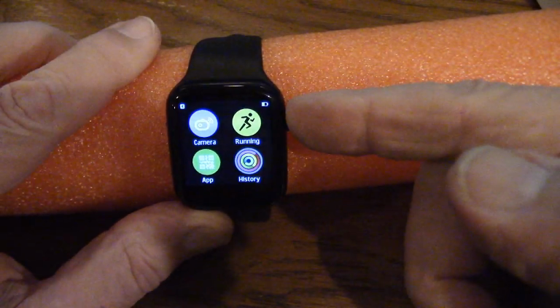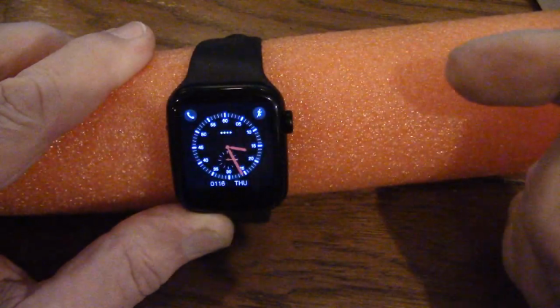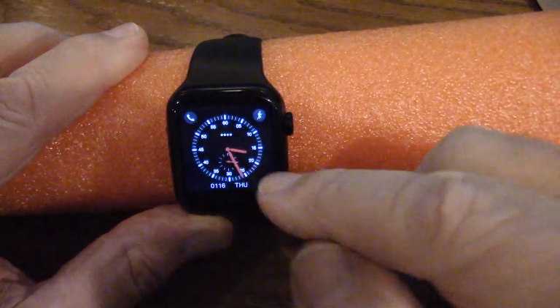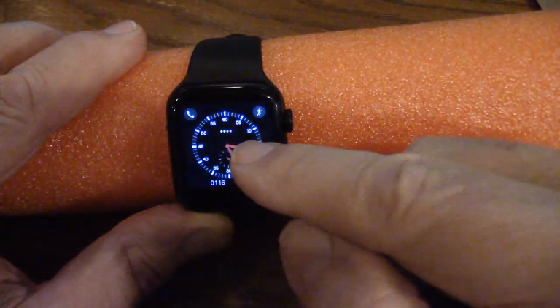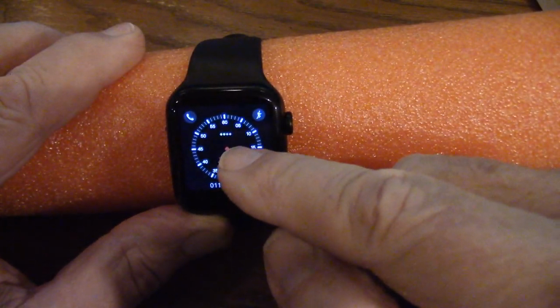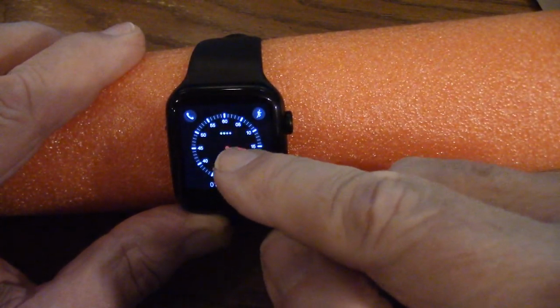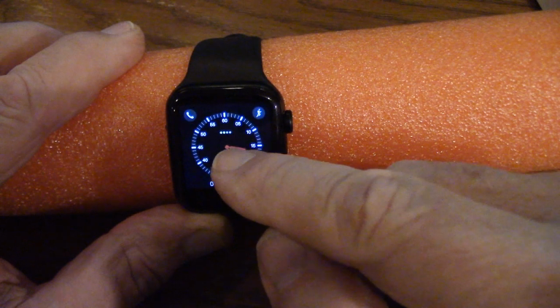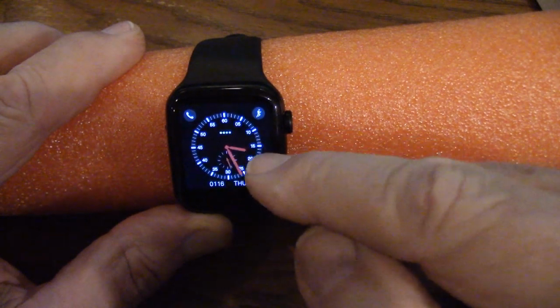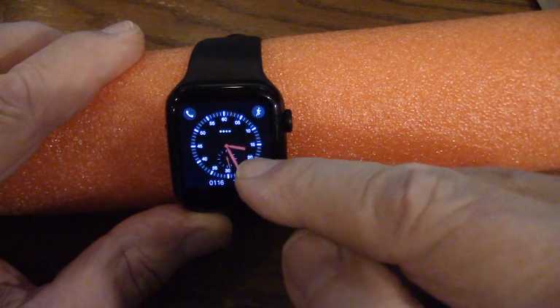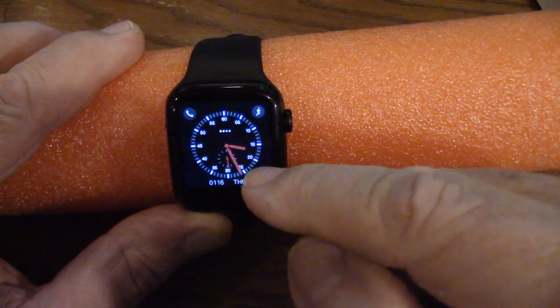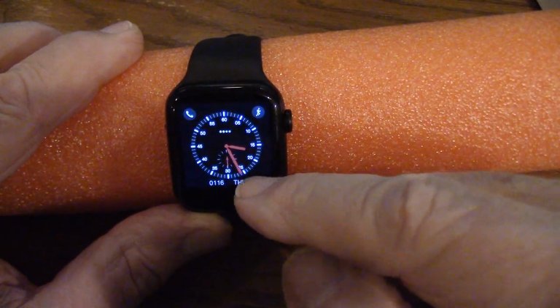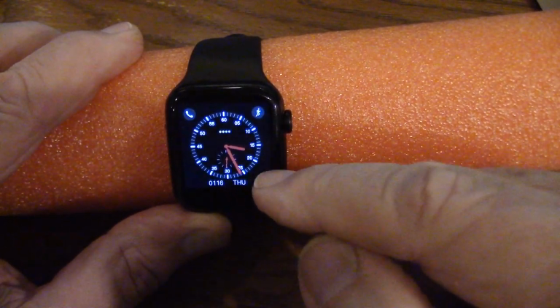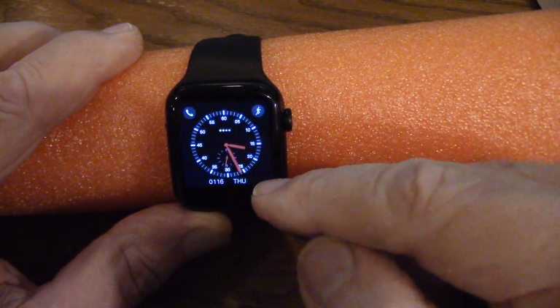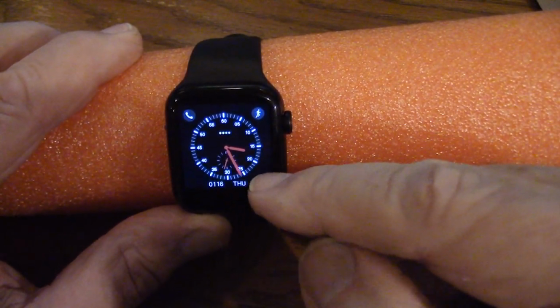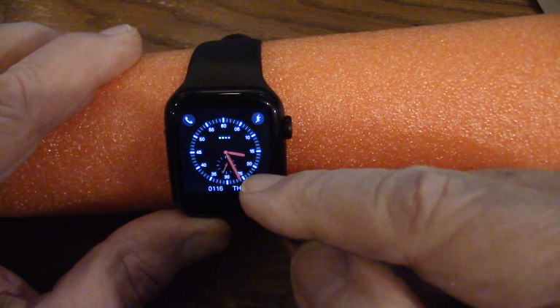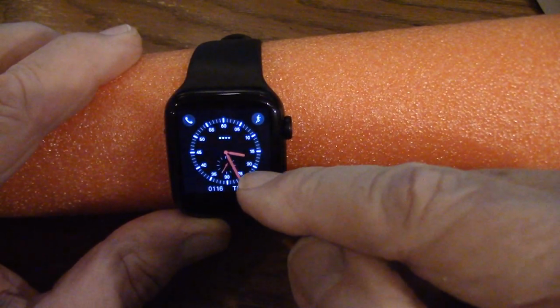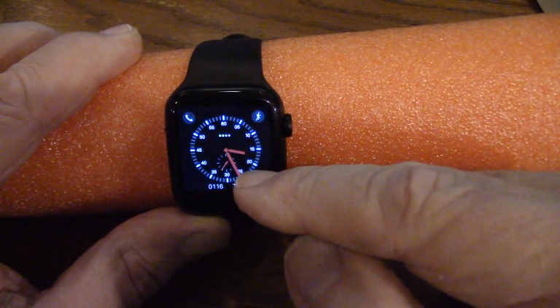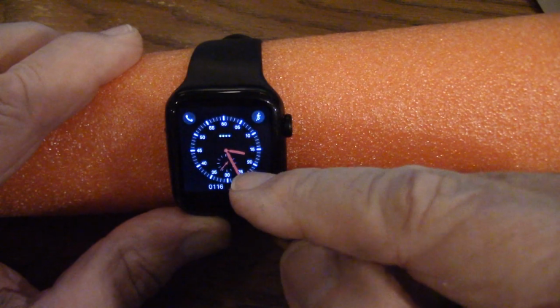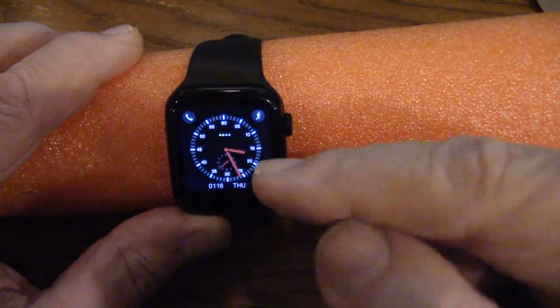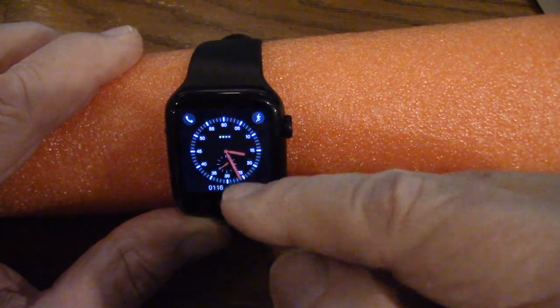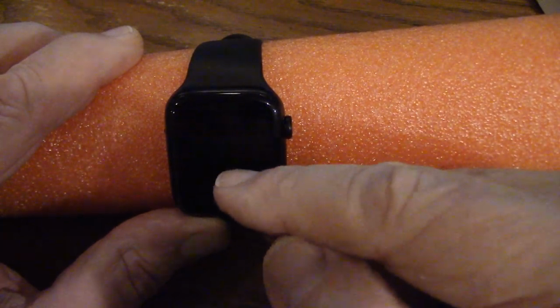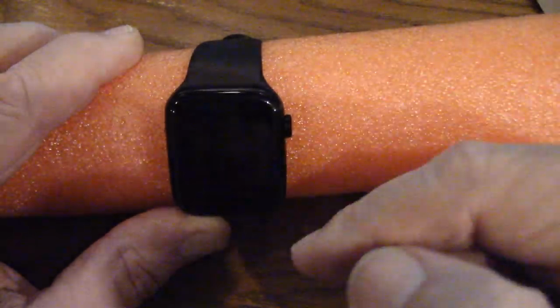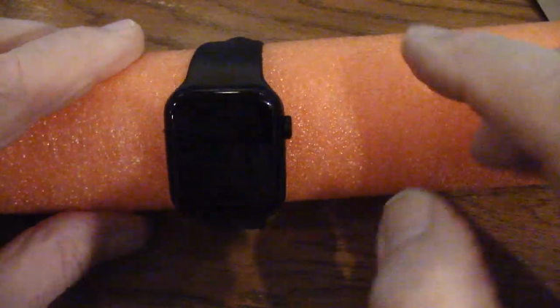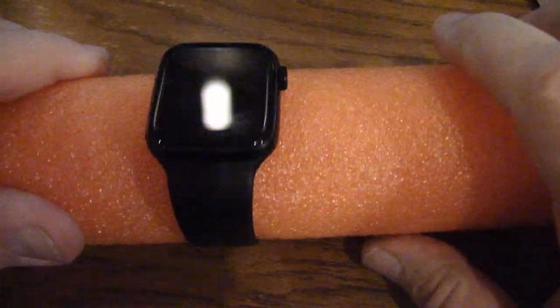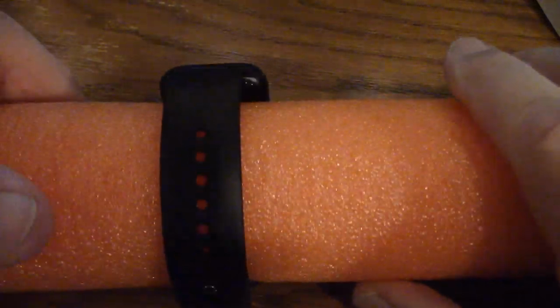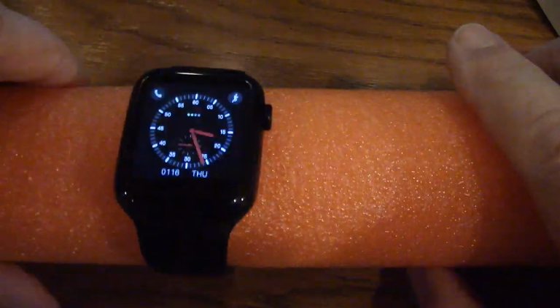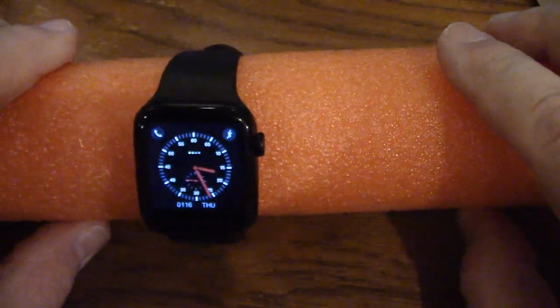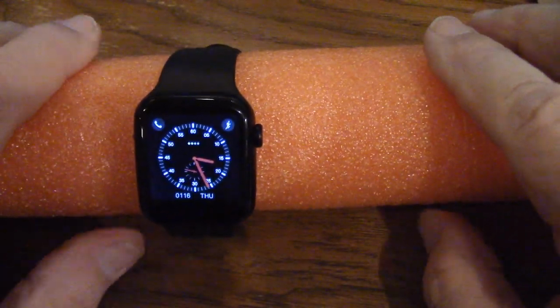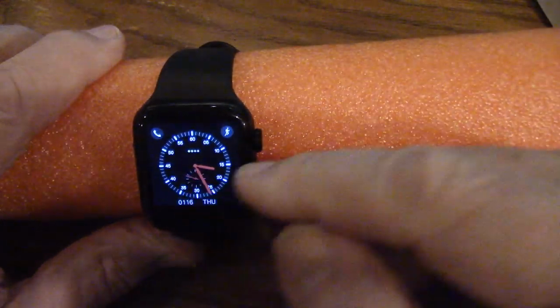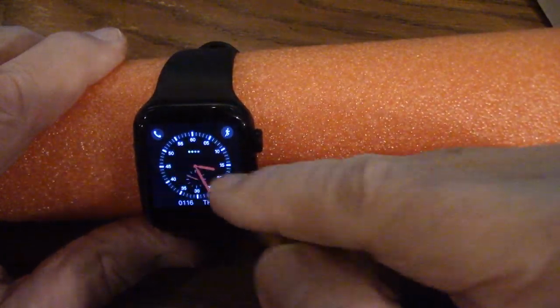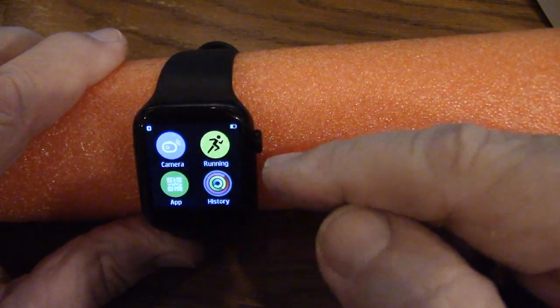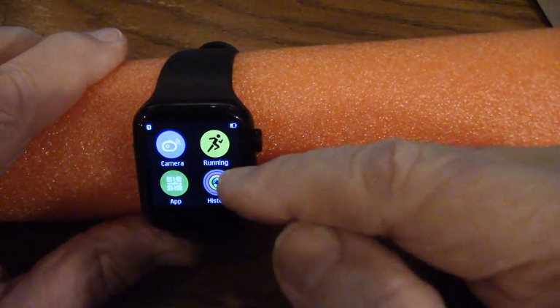See those dots in the middle? Those are your battery indicator. I'm not real impressed with the battery life — they advertise three to five days, but if you run your Bluetooth with your phone all the time, you might get 10 to 12 hours out of it. So you want to shut that off. If the screen goes blank and I move my arm, it wakes right up.